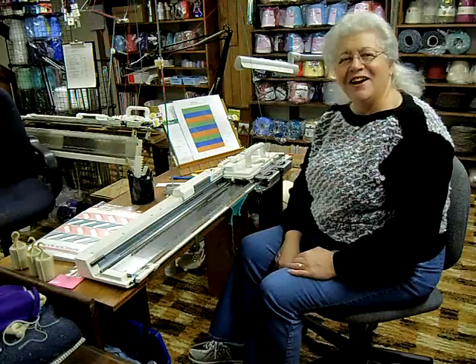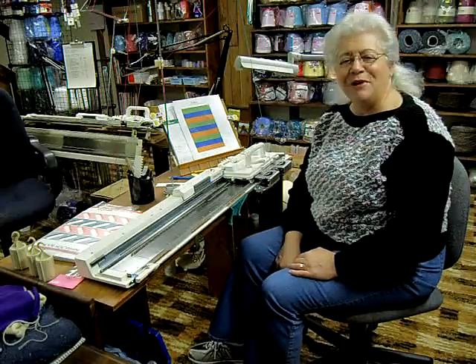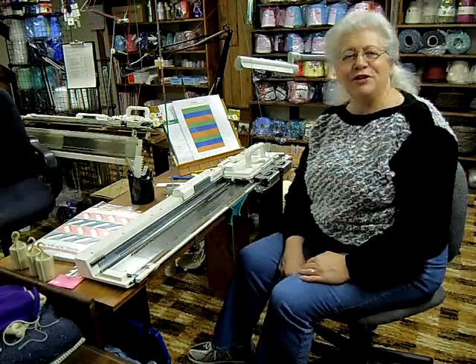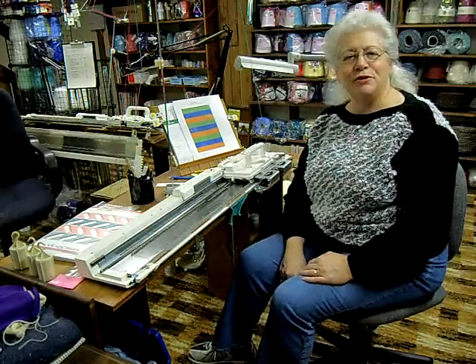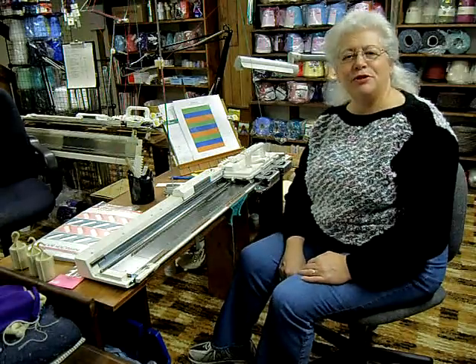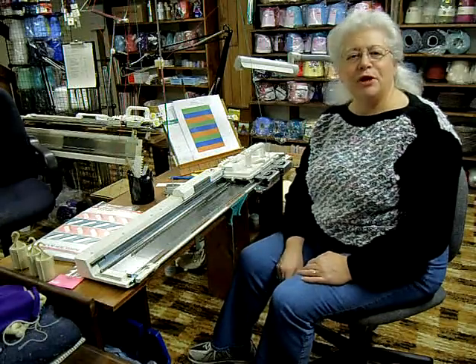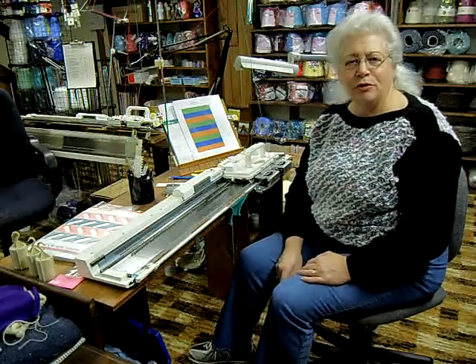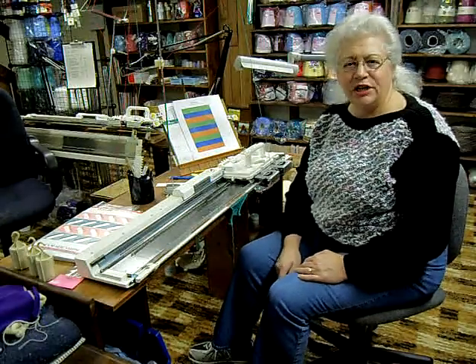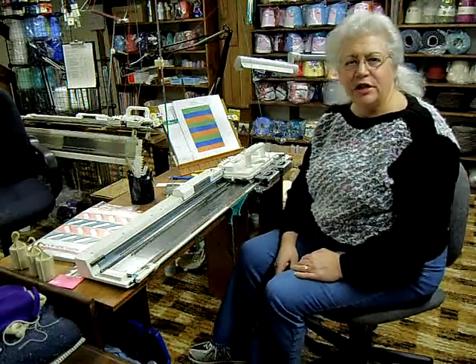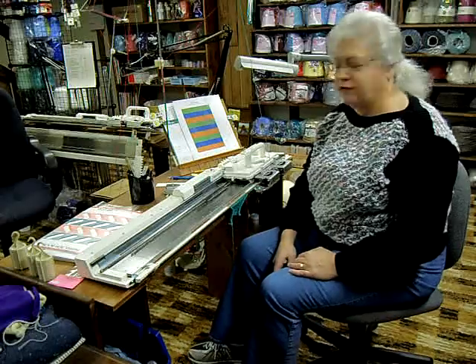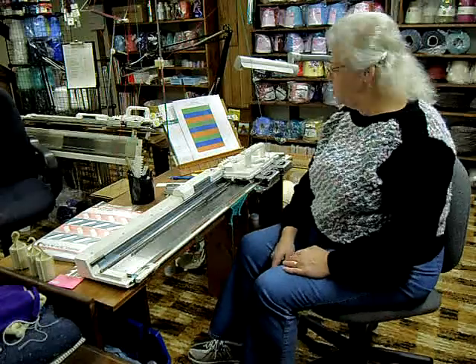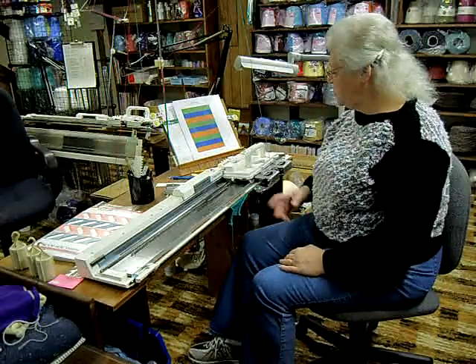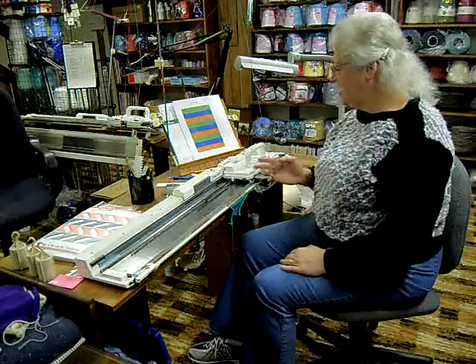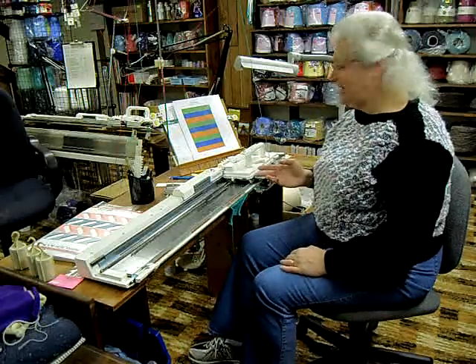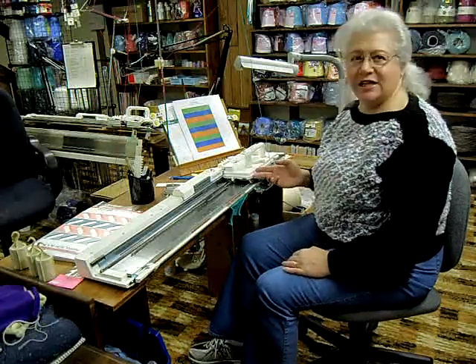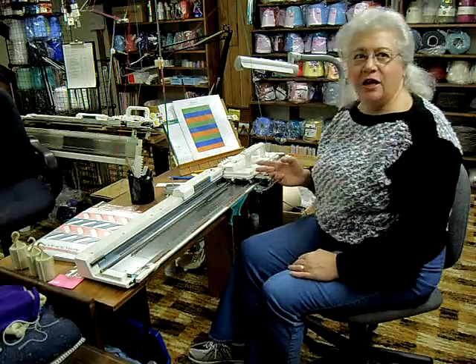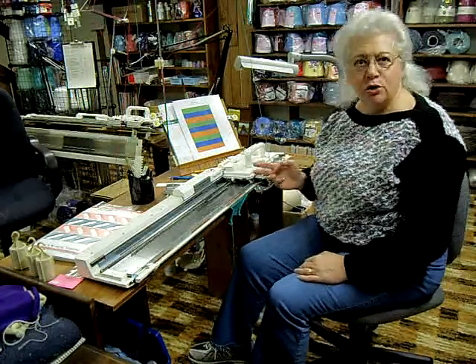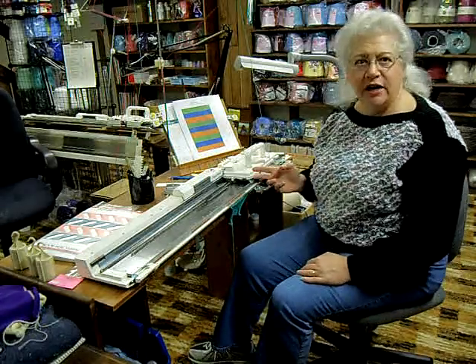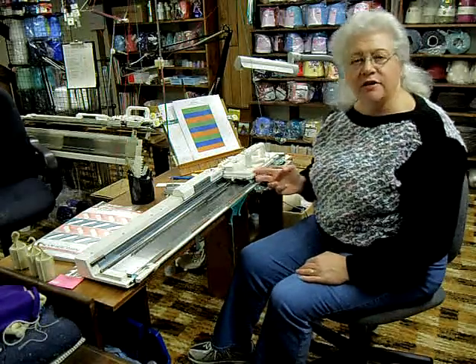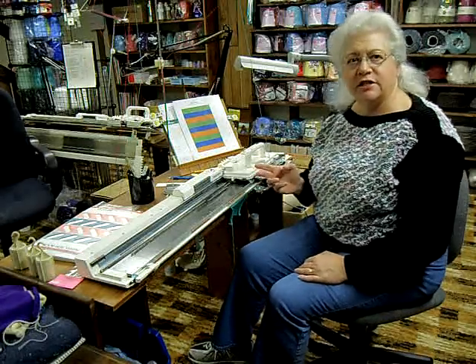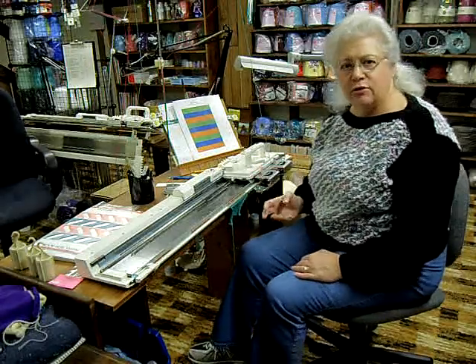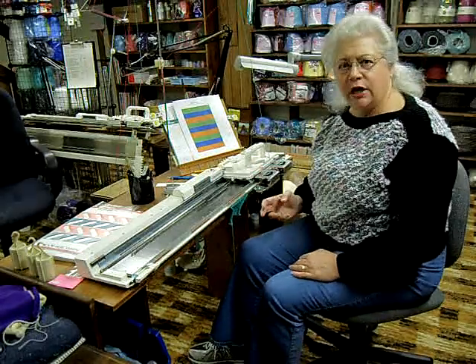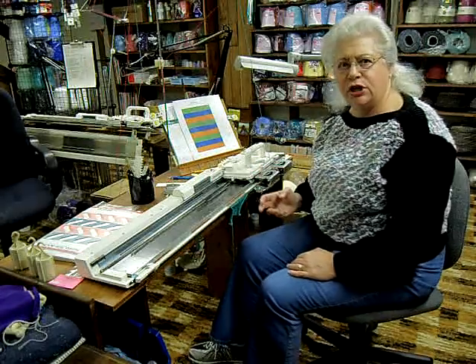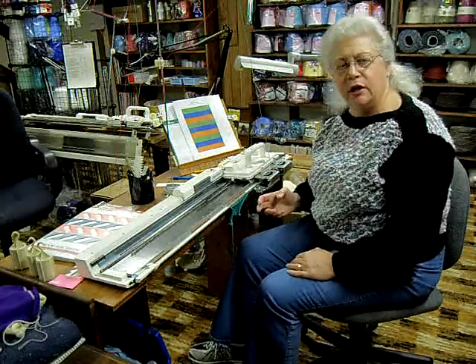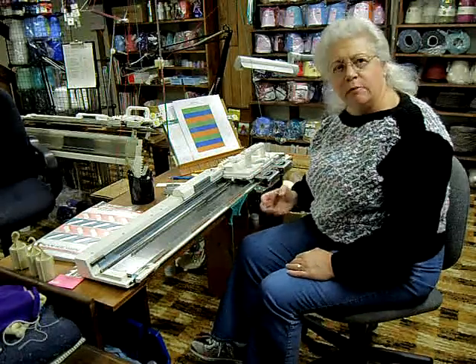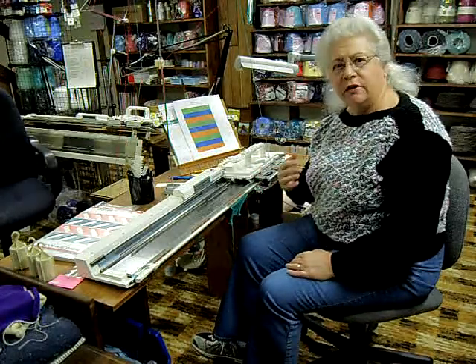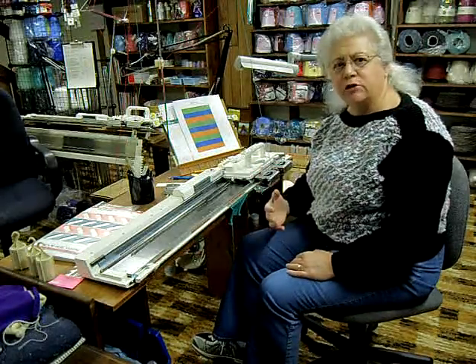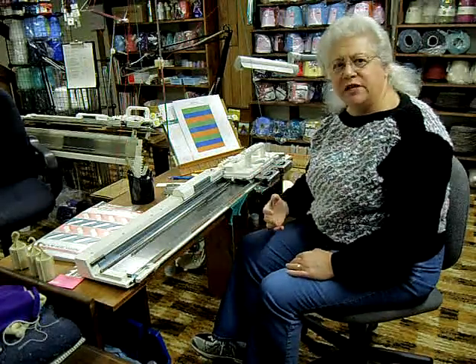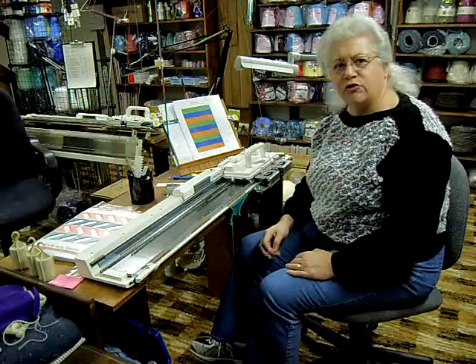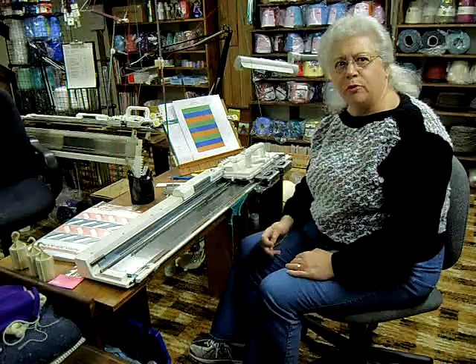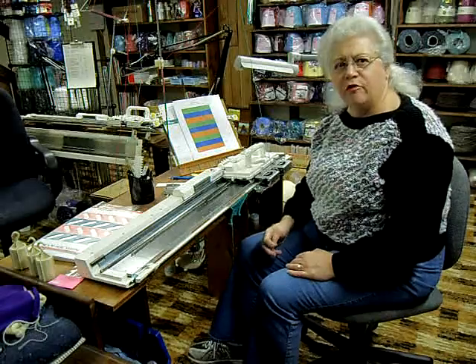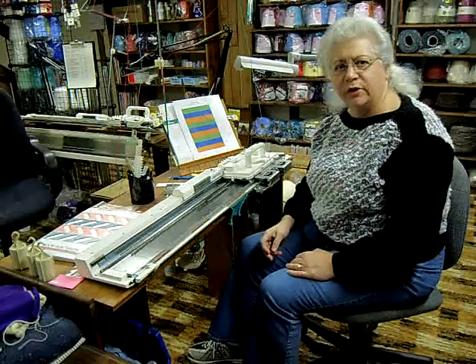I'm now going to introduce you to the punch card machines. The first one I'm sitting at is the SK-280. This is the standard gauge machine, meaning the needle spacing is 4.5 millimeters.